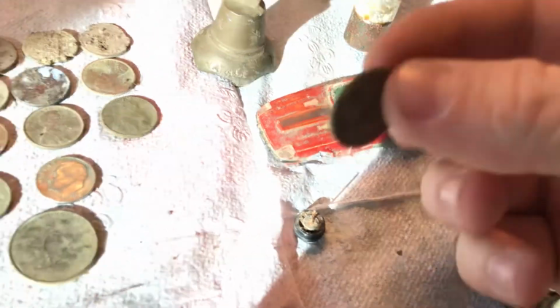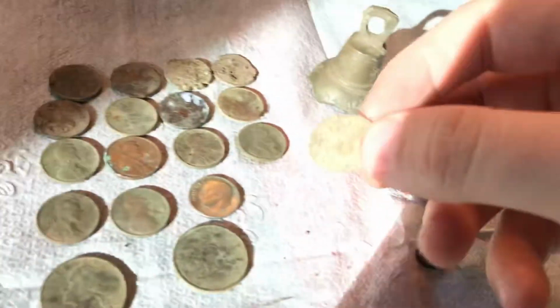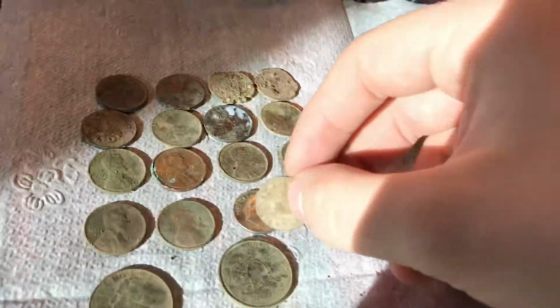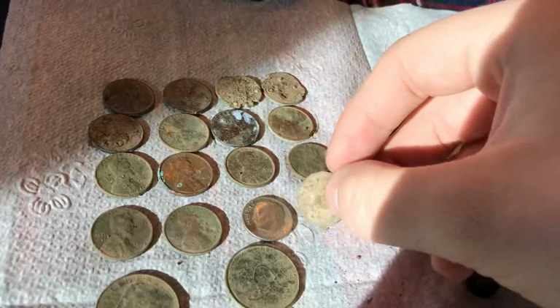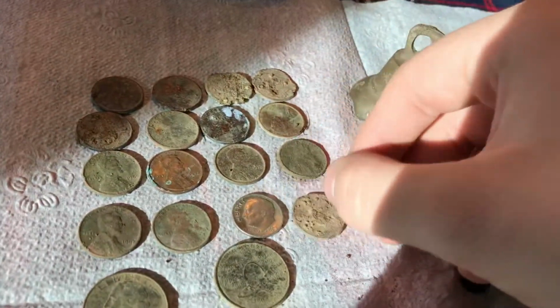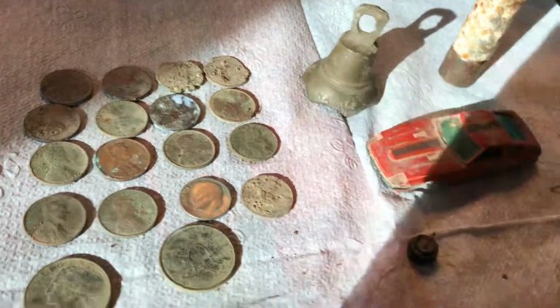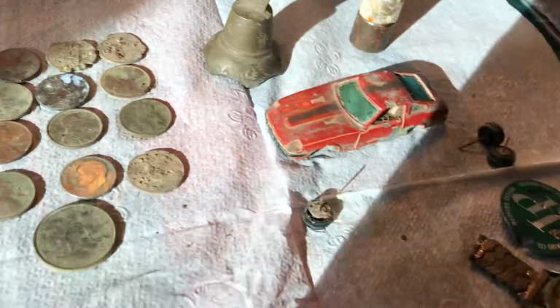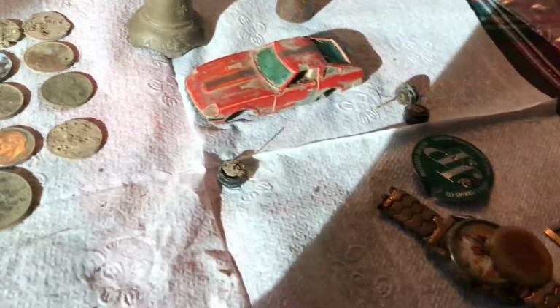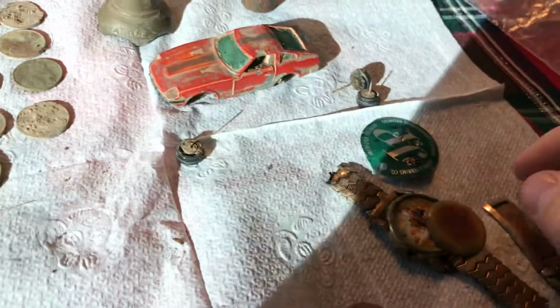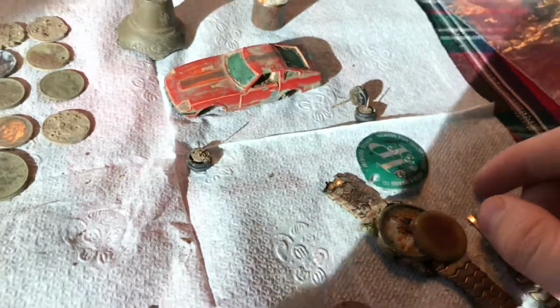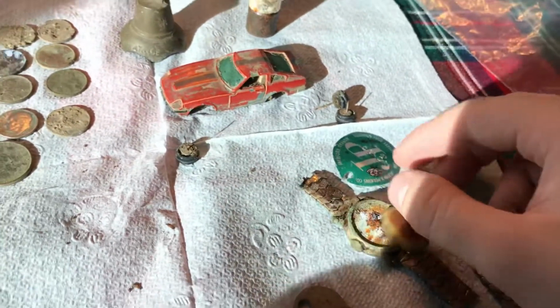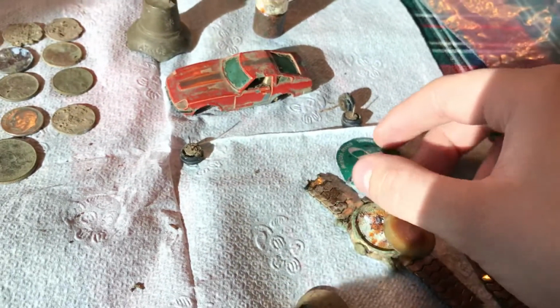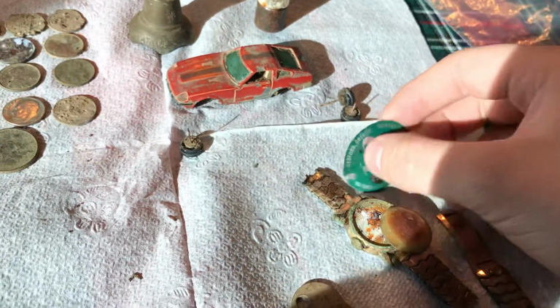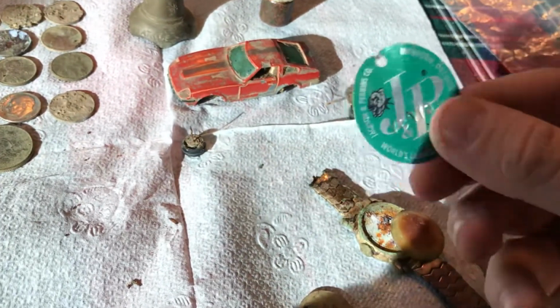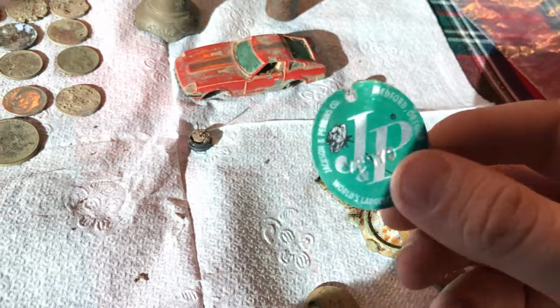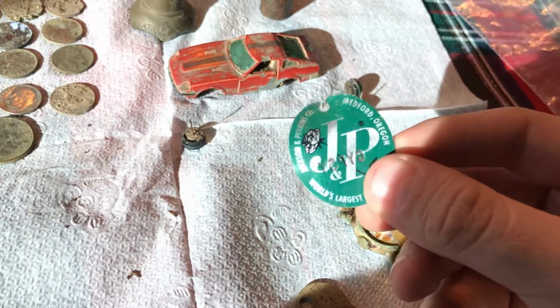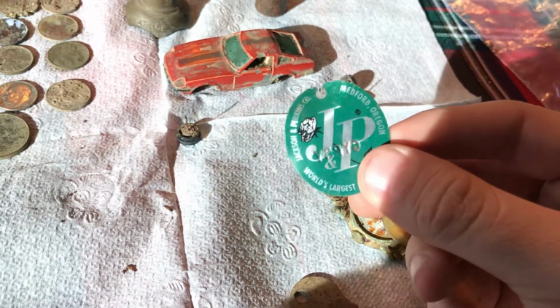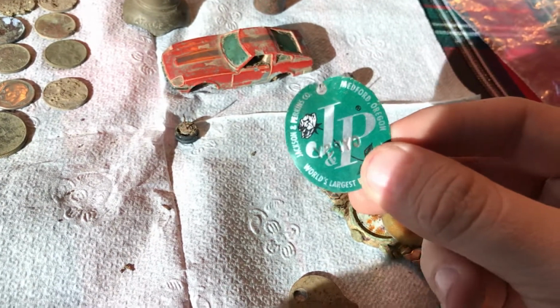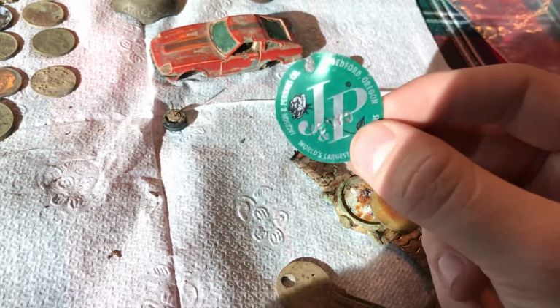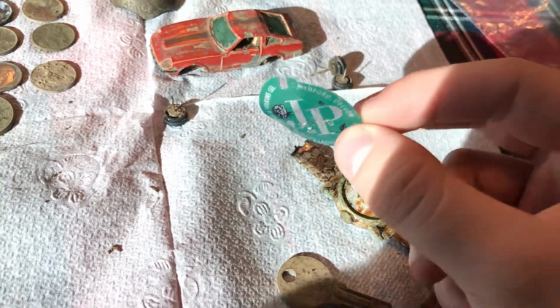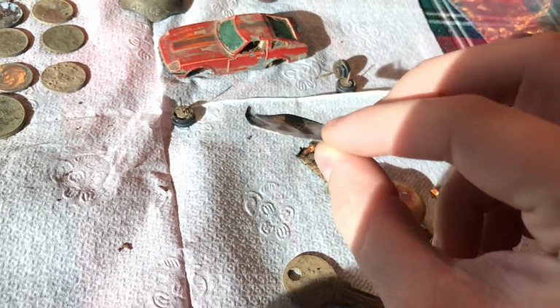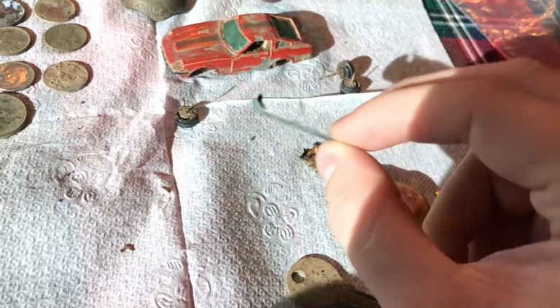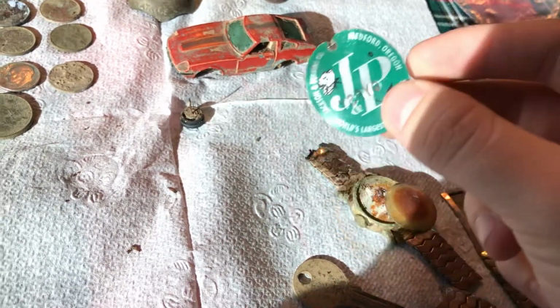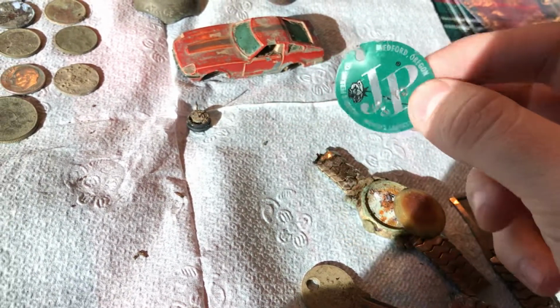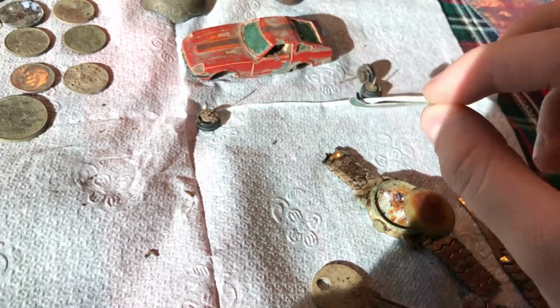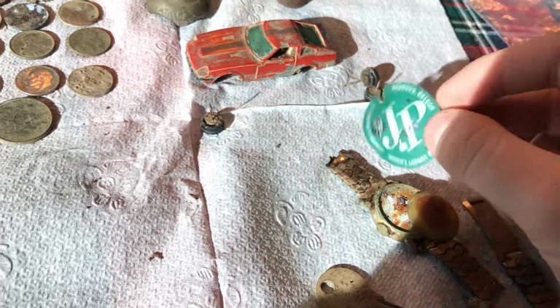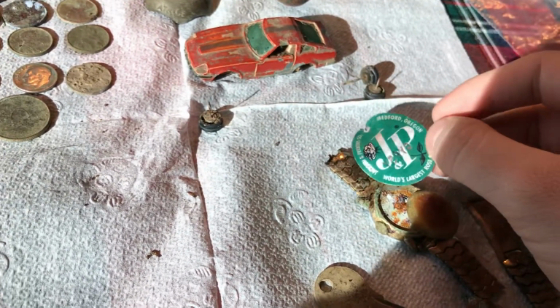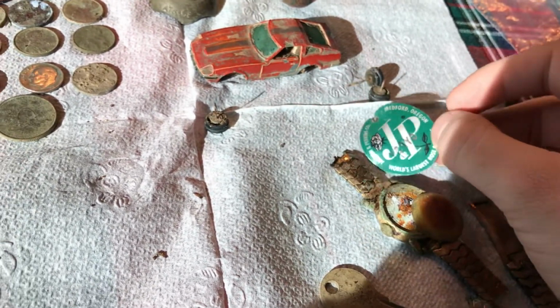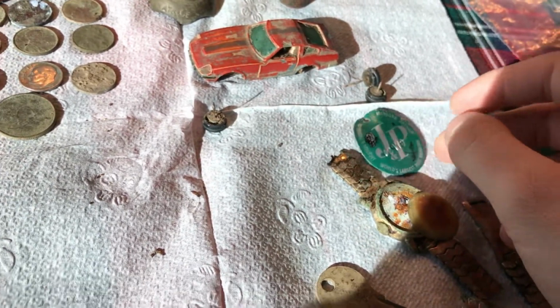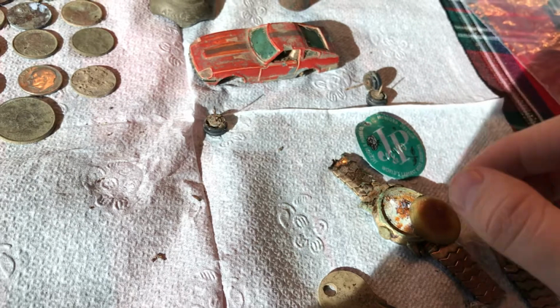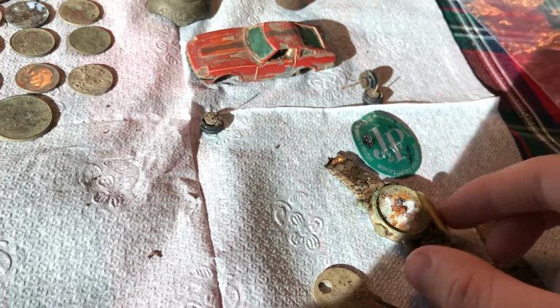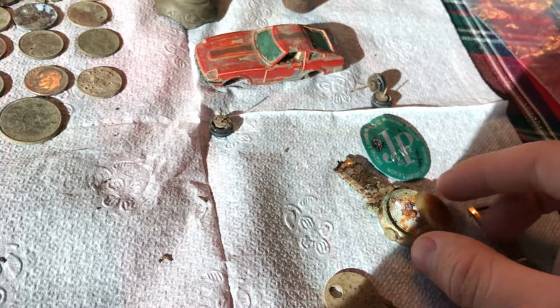Another zinc penny made its way over here. I also found an old rose tag. I thought that was pretty cool. Decided to keep it in my bag of finds.